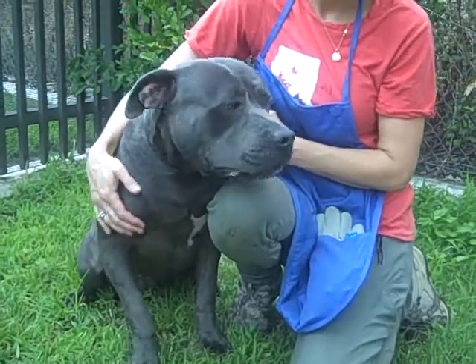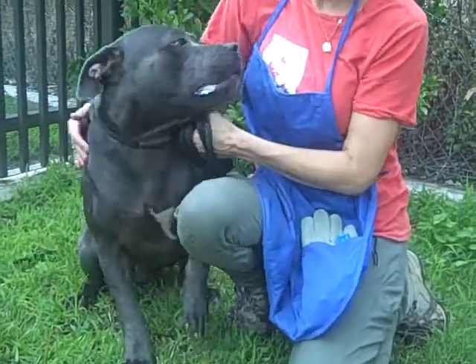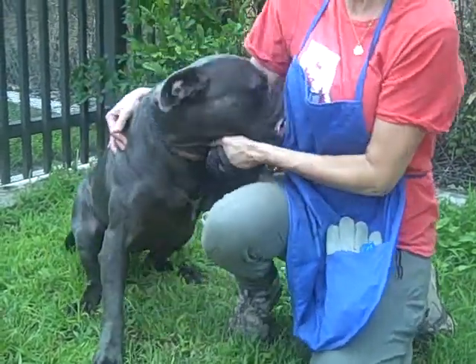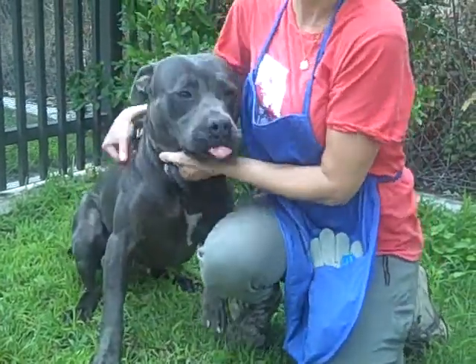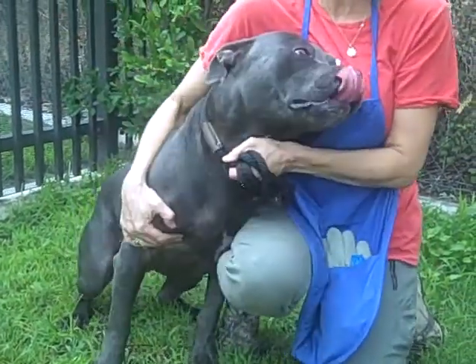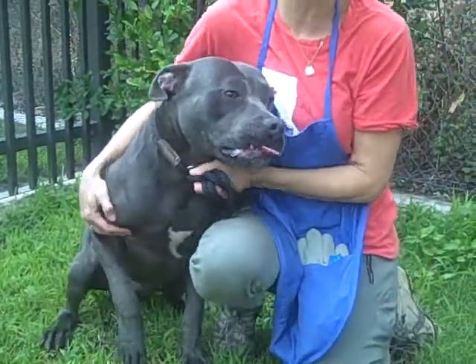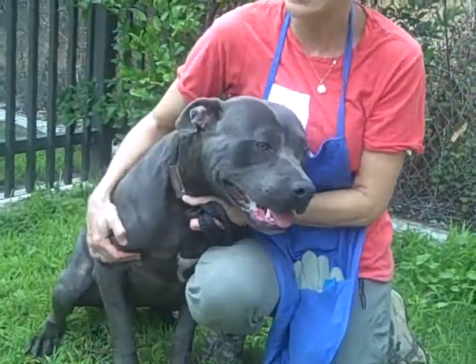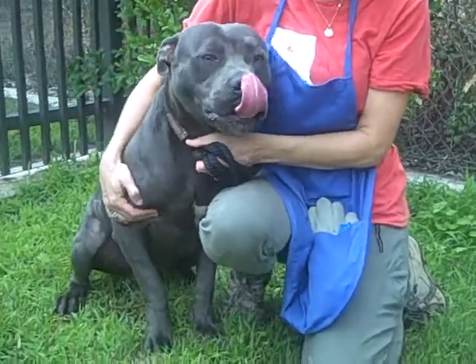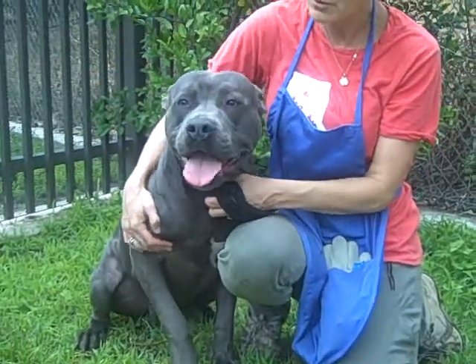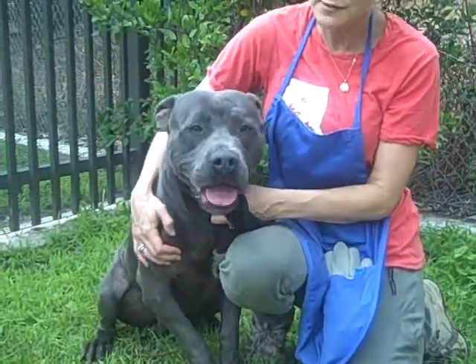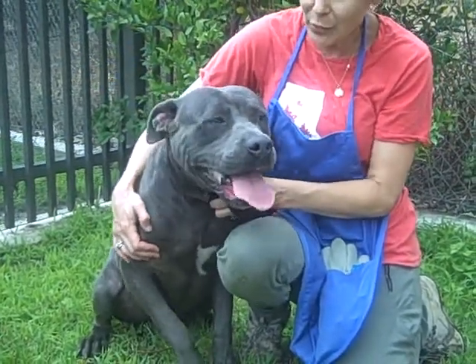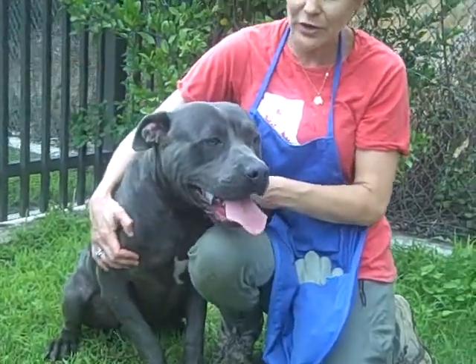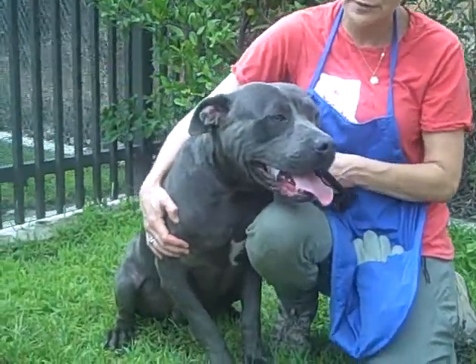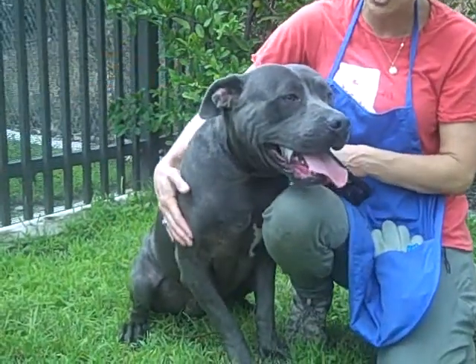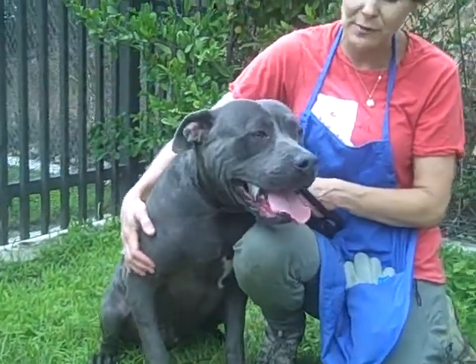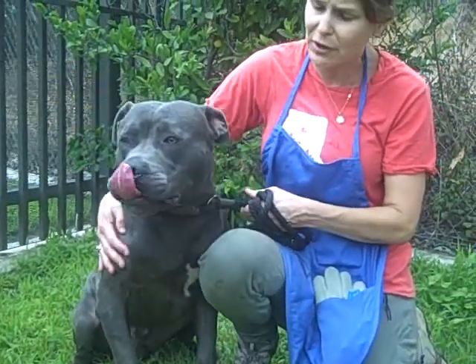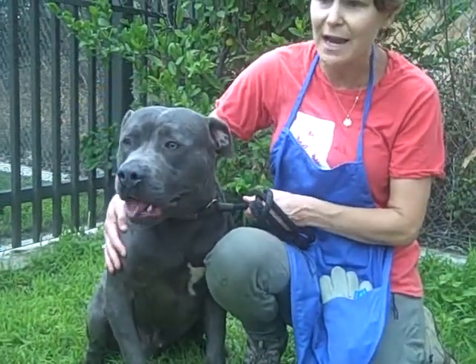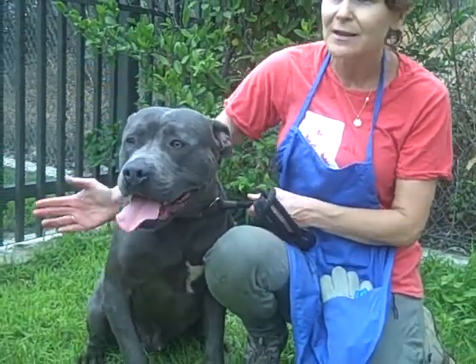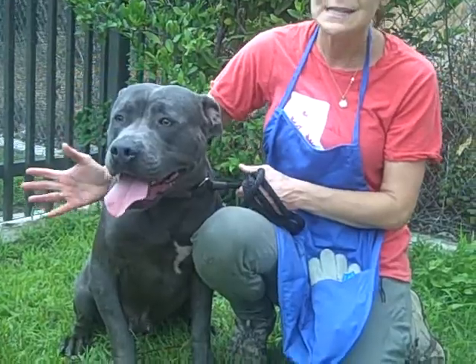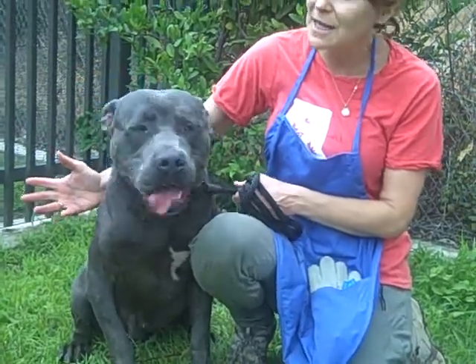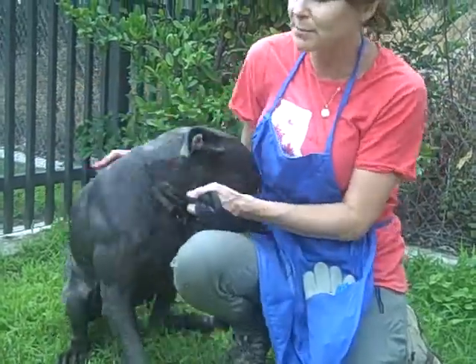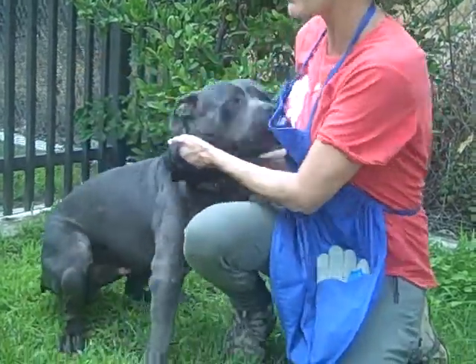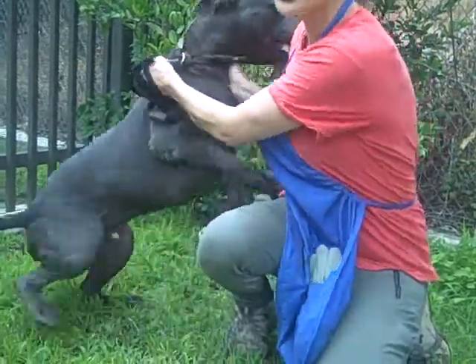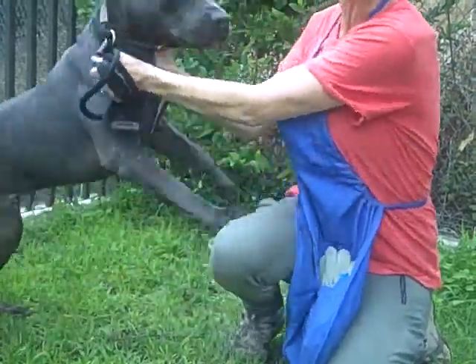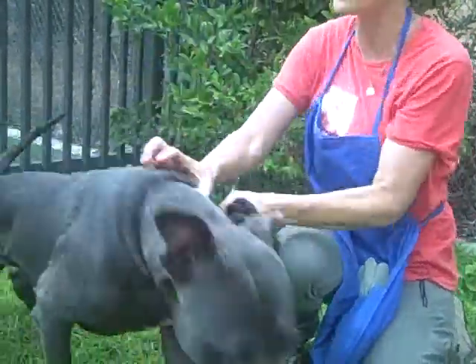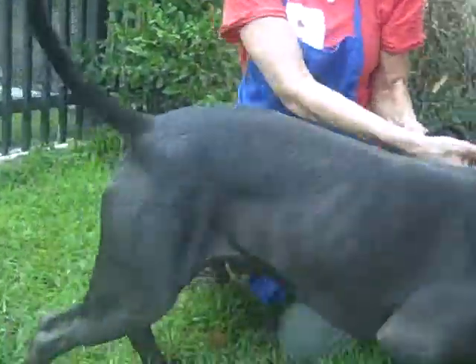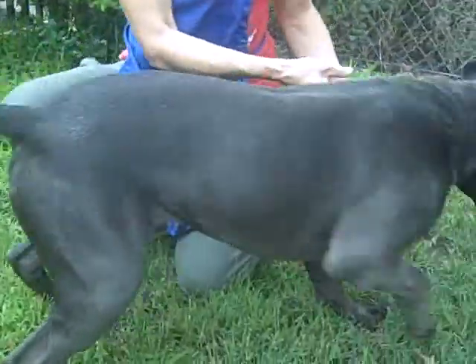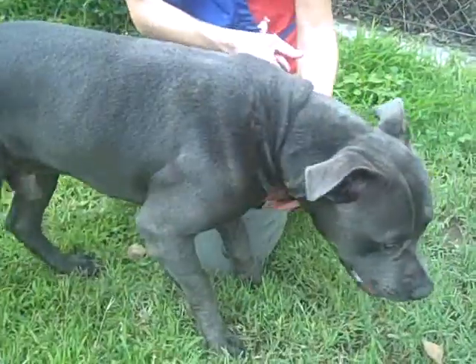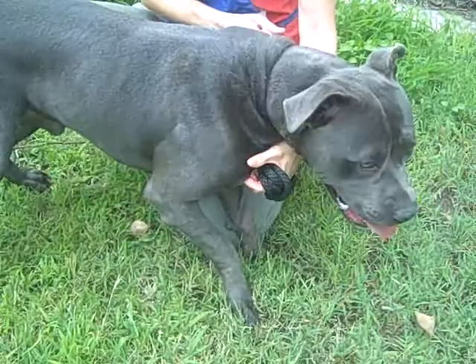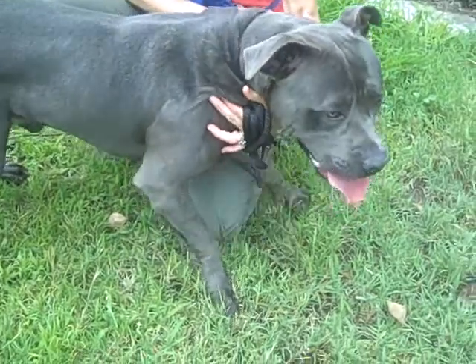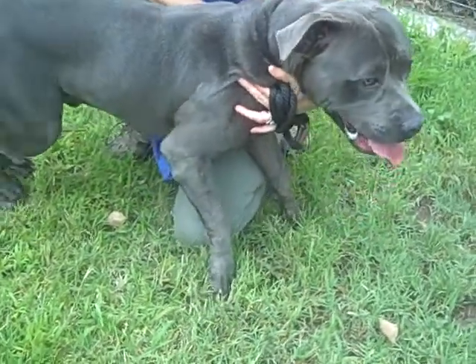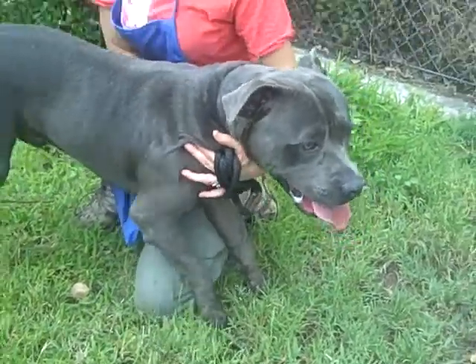He's a really sweet dog. He loves people. There's a lot going on in the yard — there's tons of dogs around, so he's very excited. It seems like he wants to play. We're not sure how he is with other dogs. As you can see, he's a big, strong boy who just needs some training.